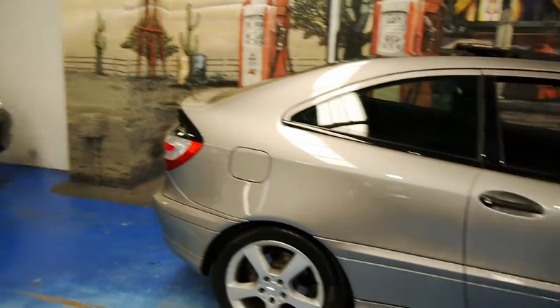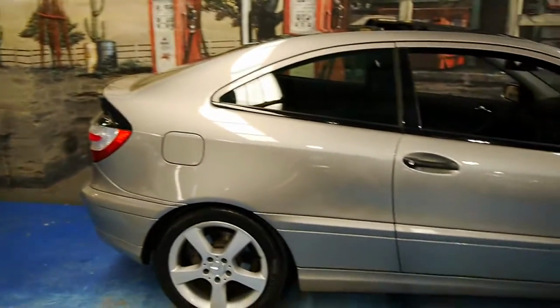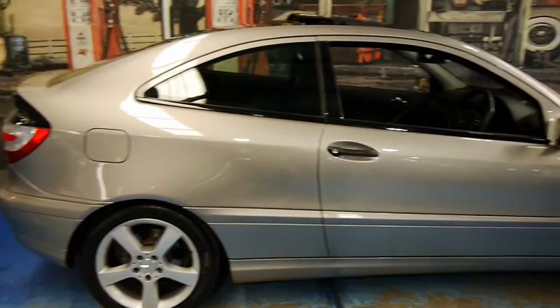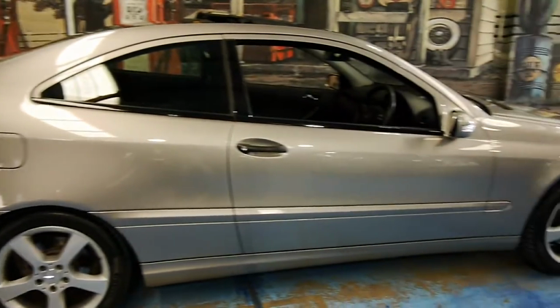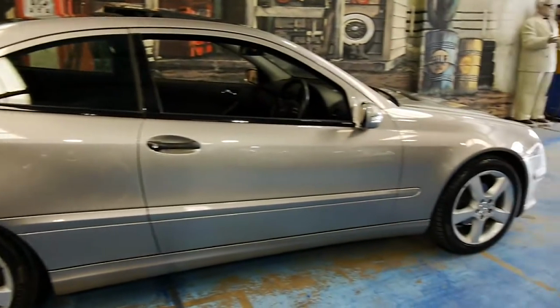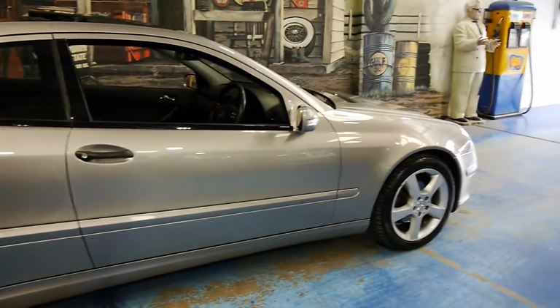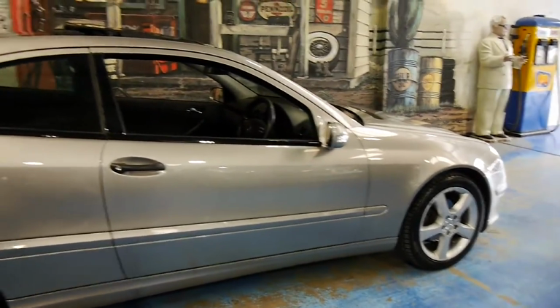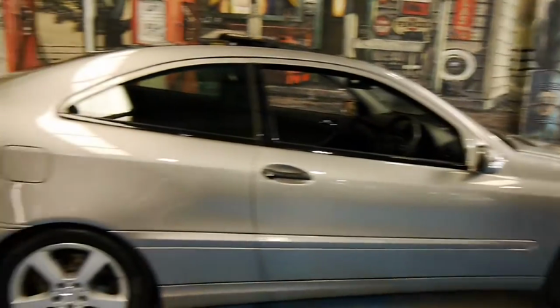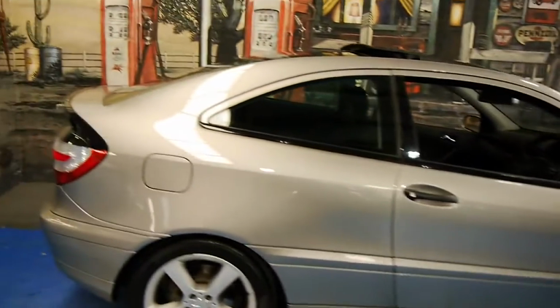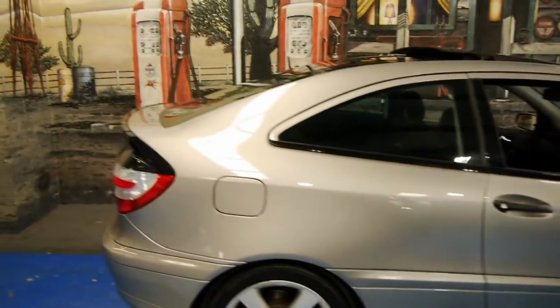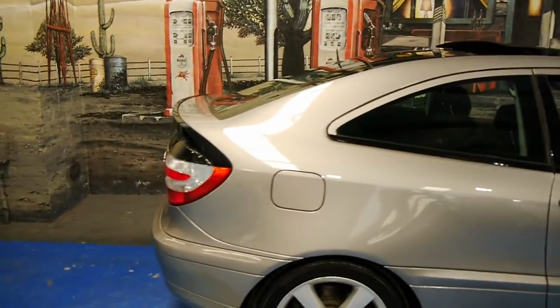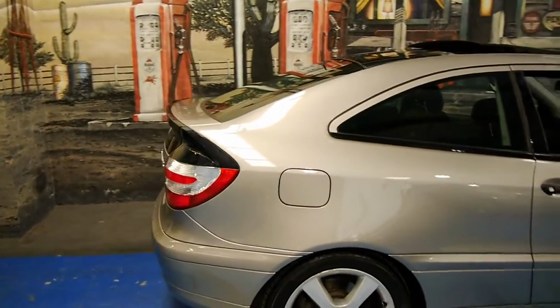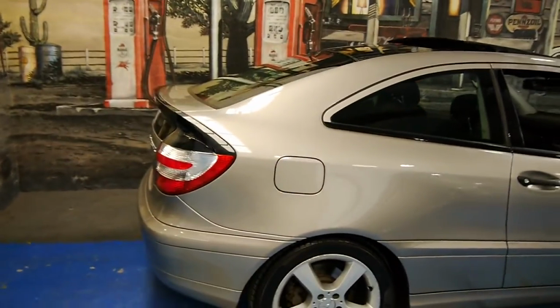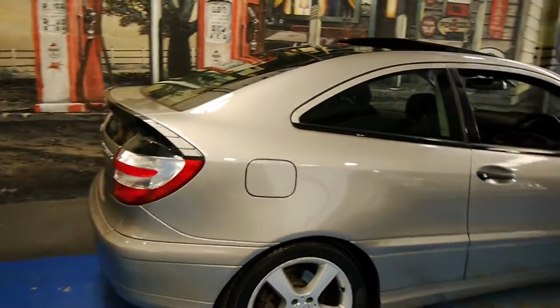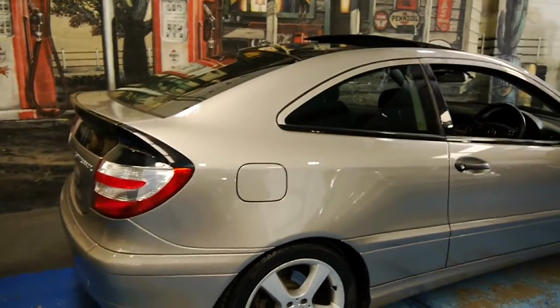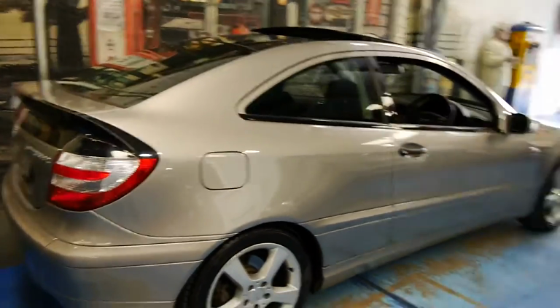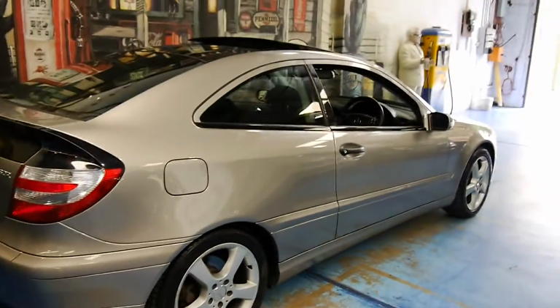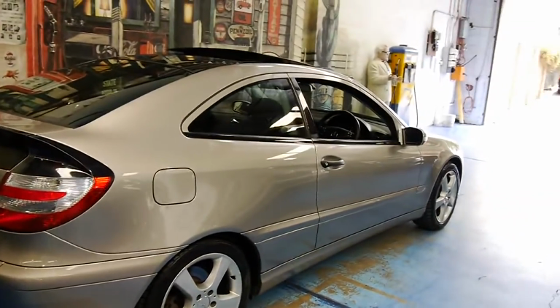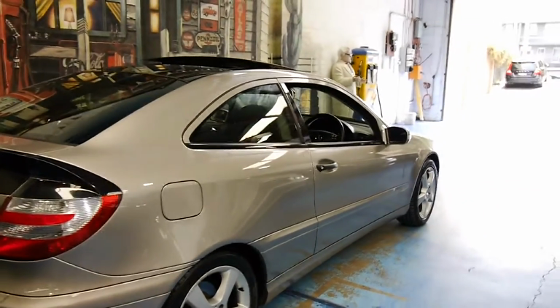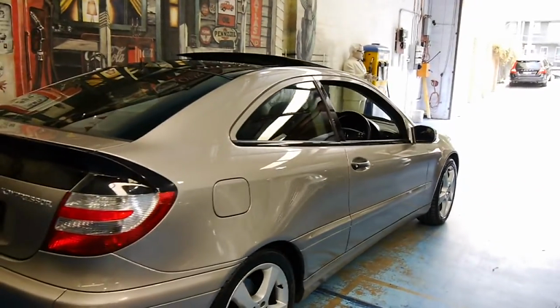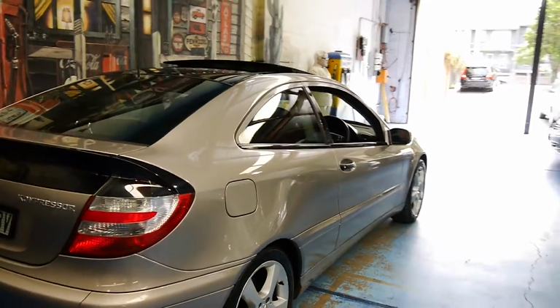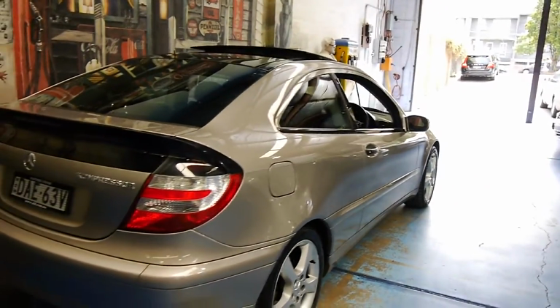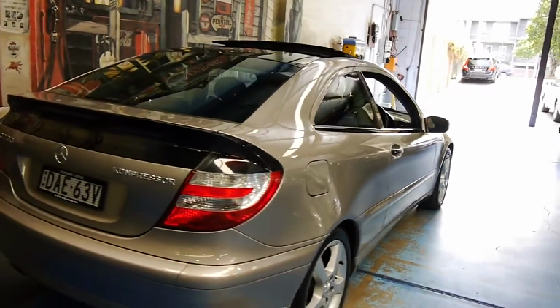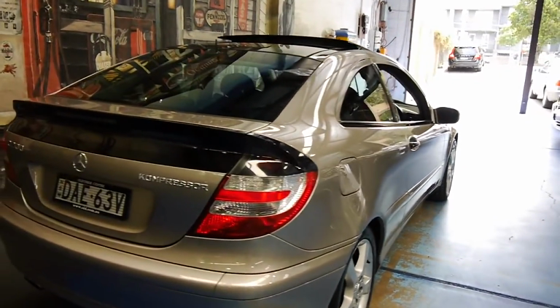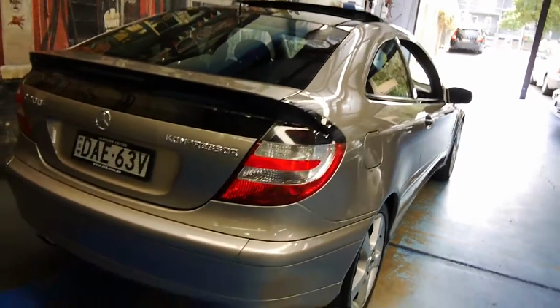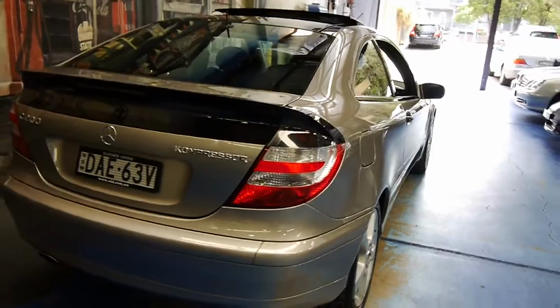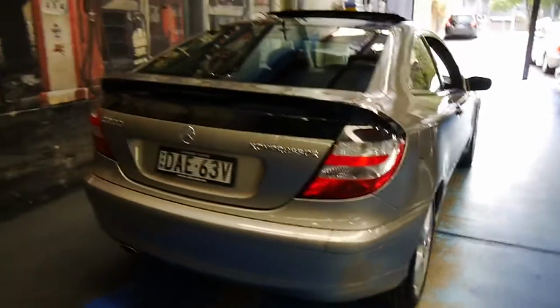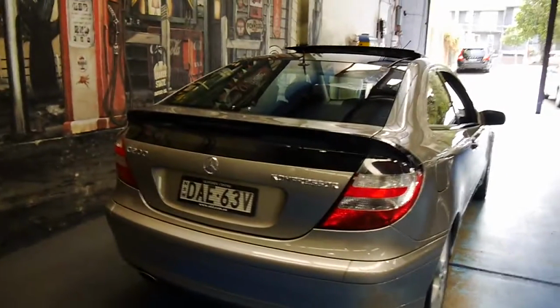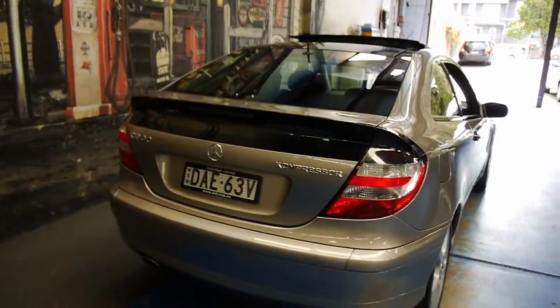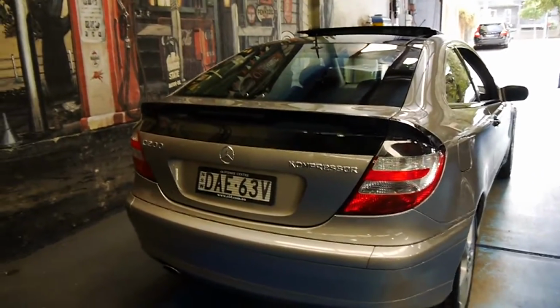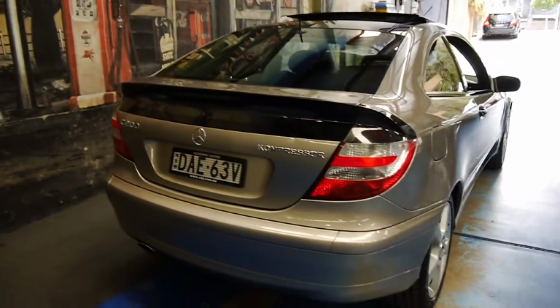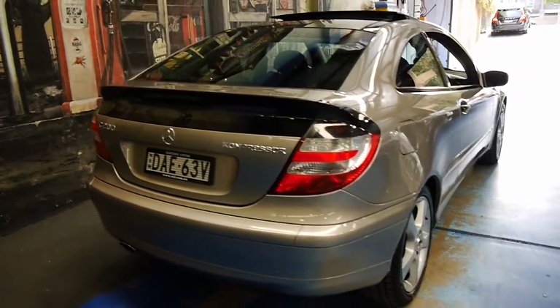You know, those sporty good looks, but something you can use every day. It's very economical, and it's got some very unique styling cues. You don't see many of them at all.